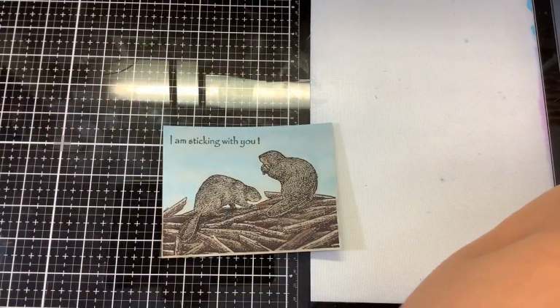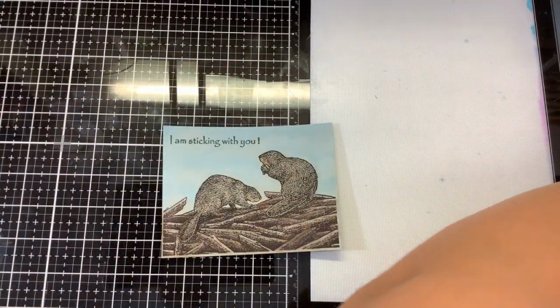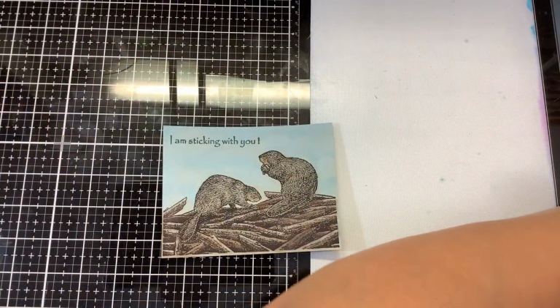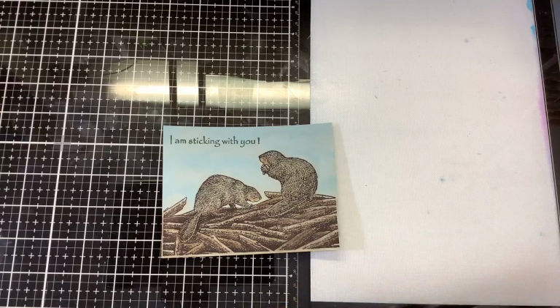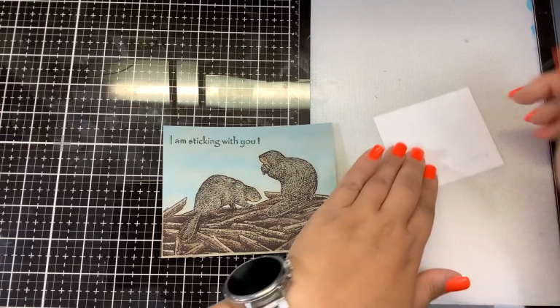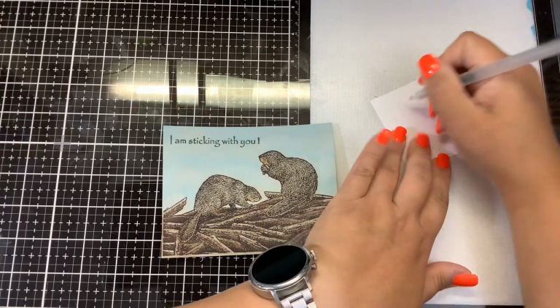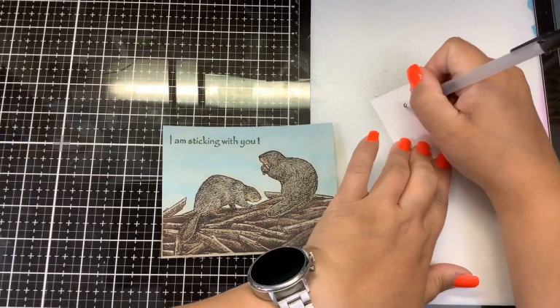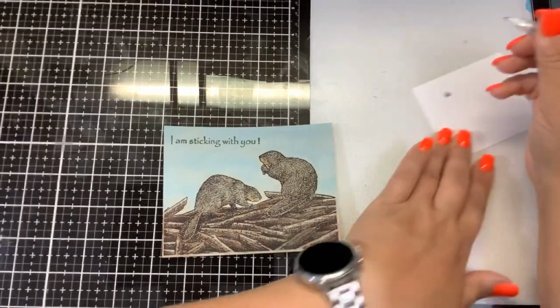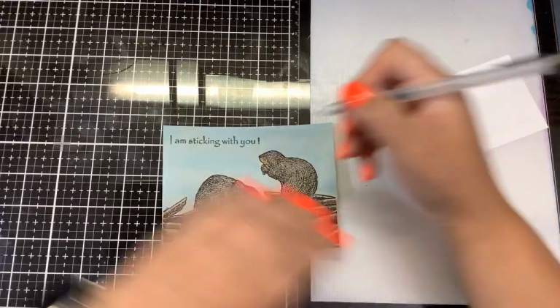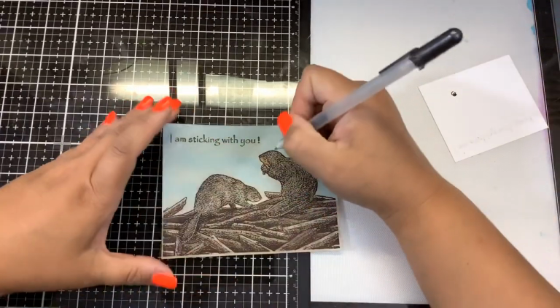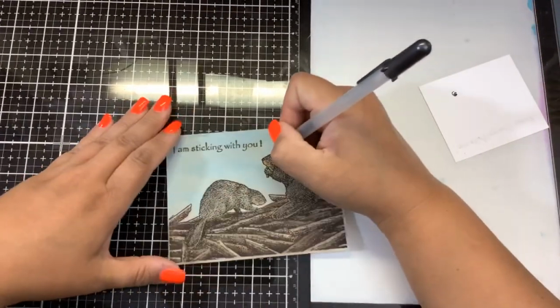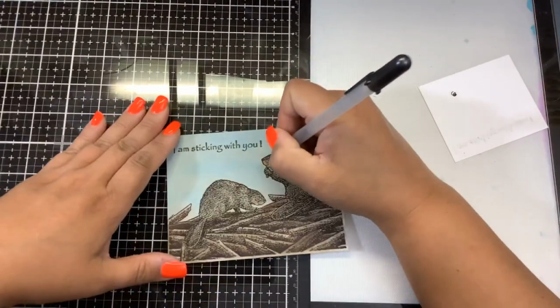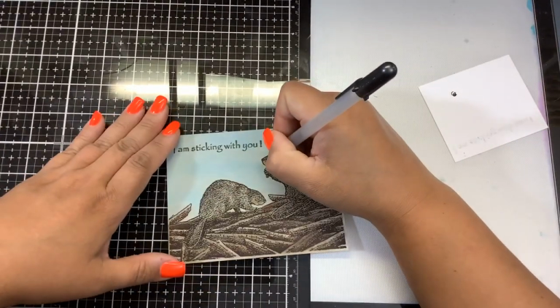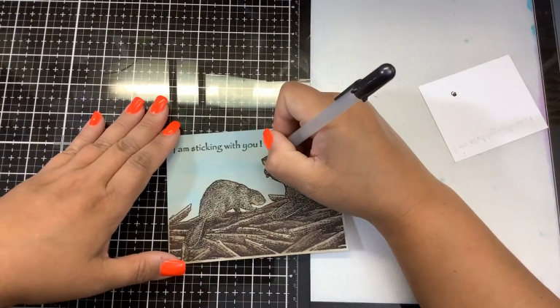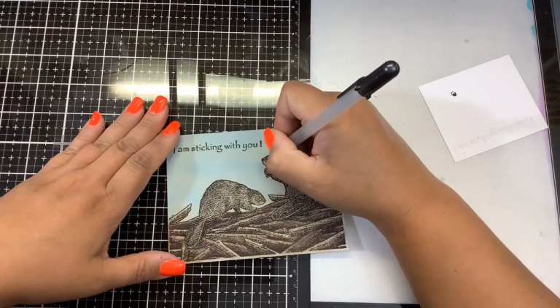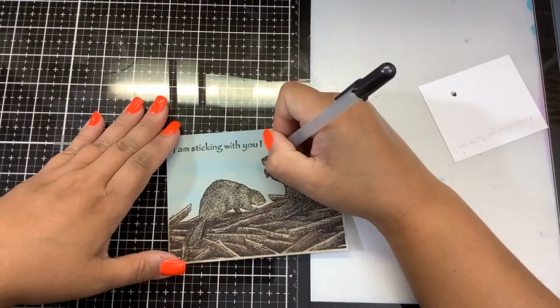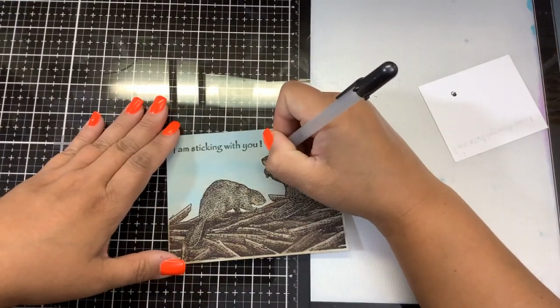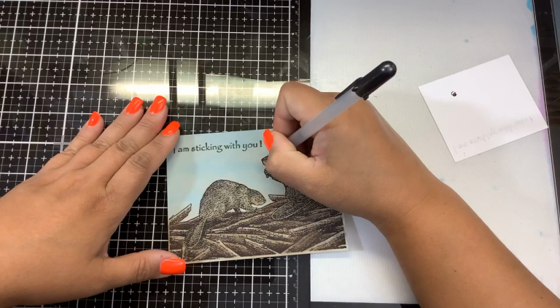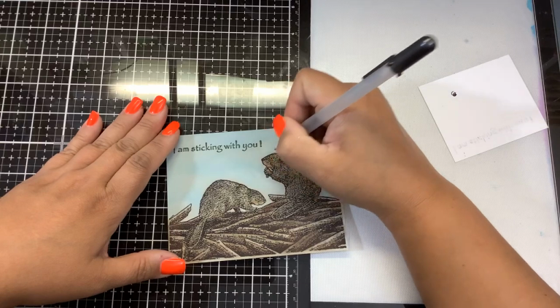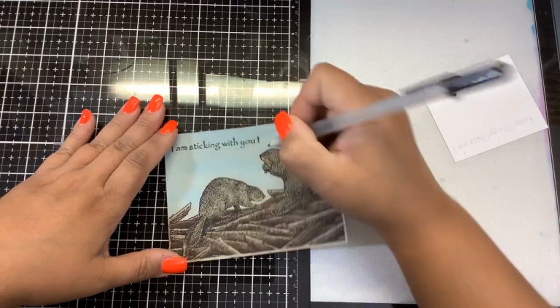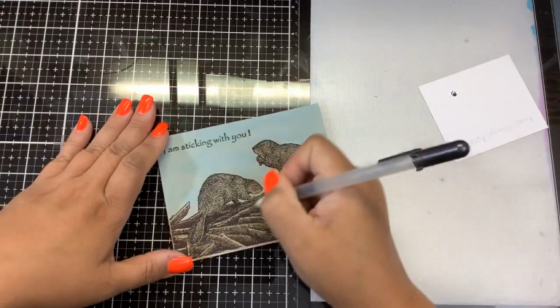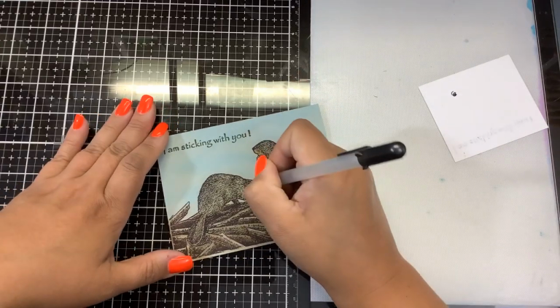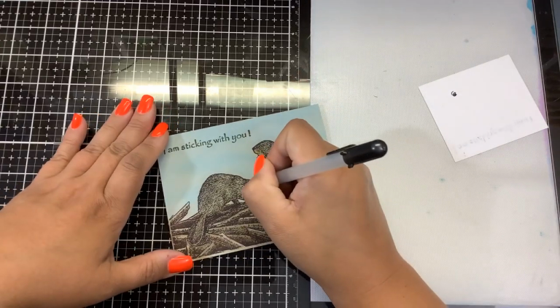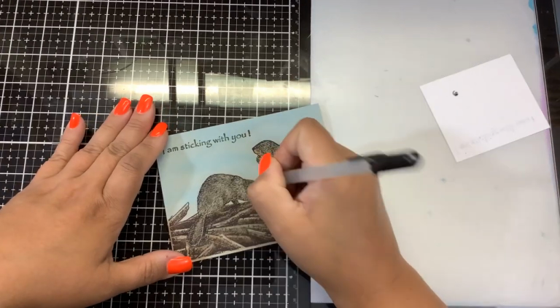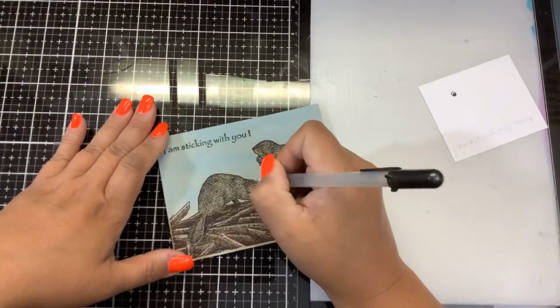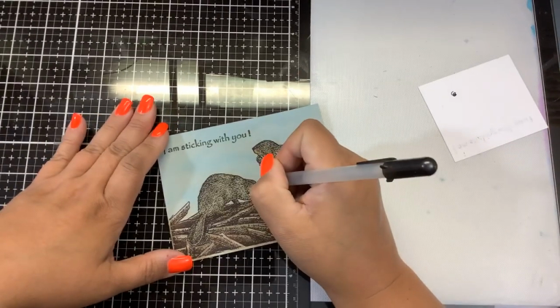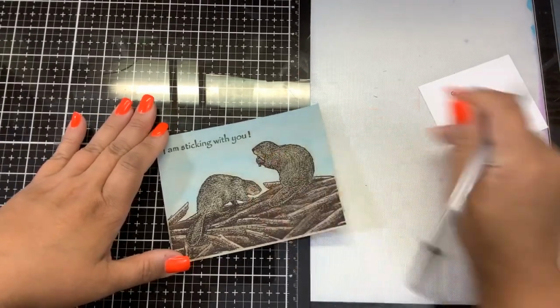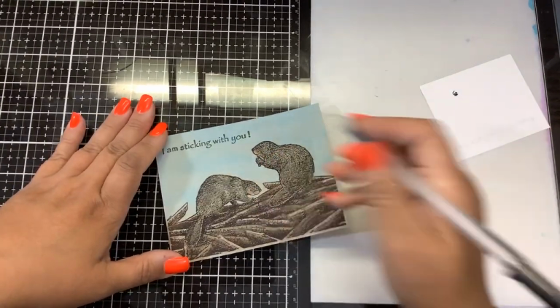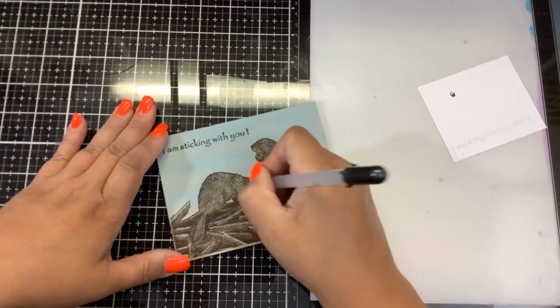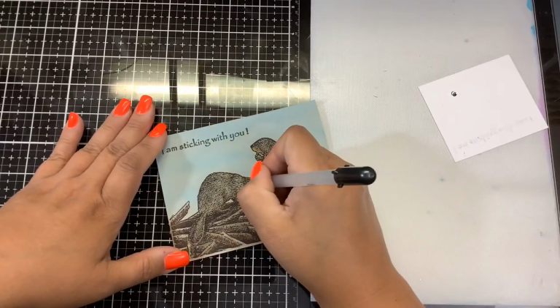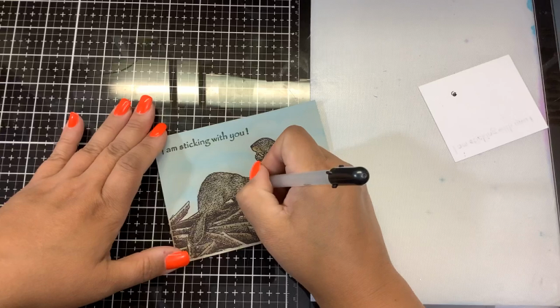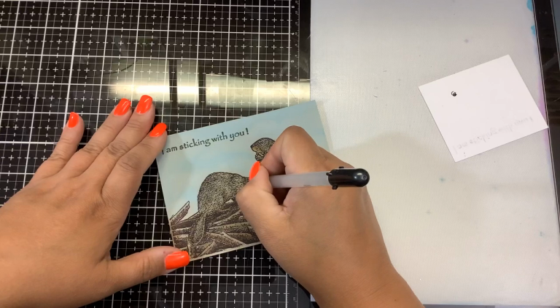You see this guy's eye — covered it up. There, and then a little bit on the nose. There we go — 'I Am Sticking With You' with our cute little beavers.